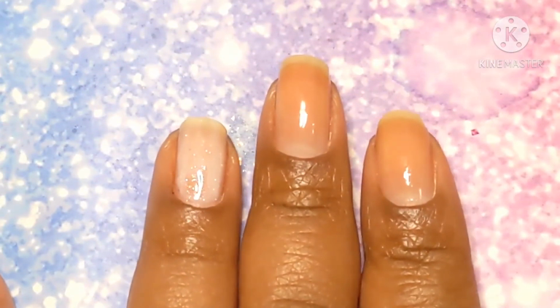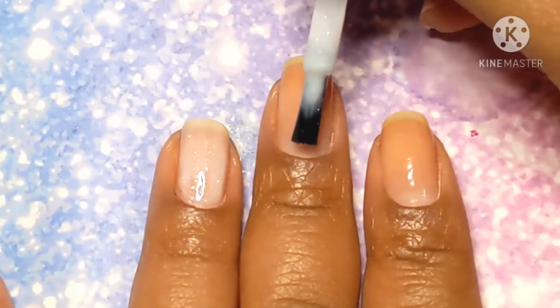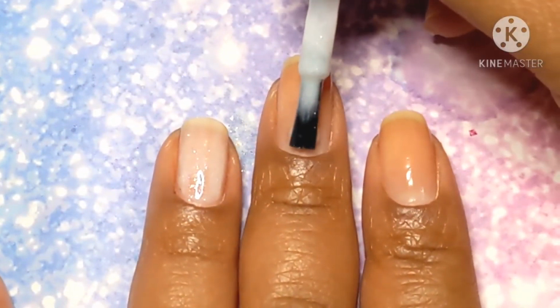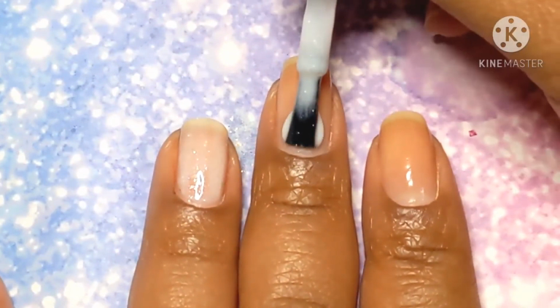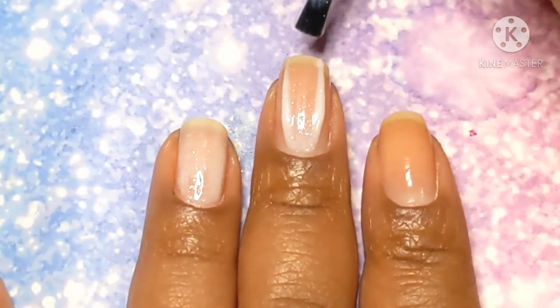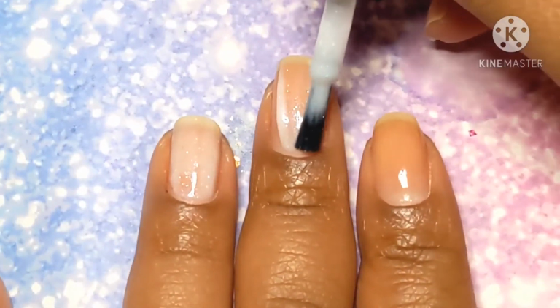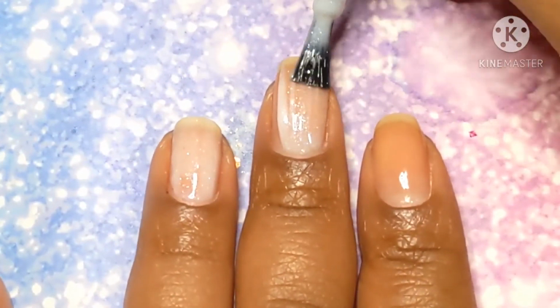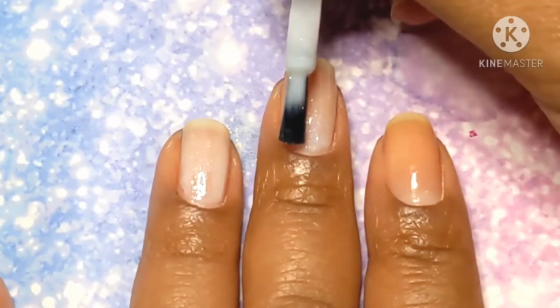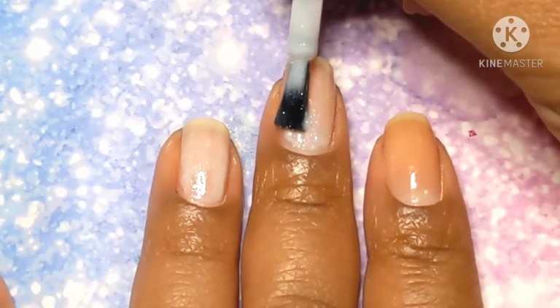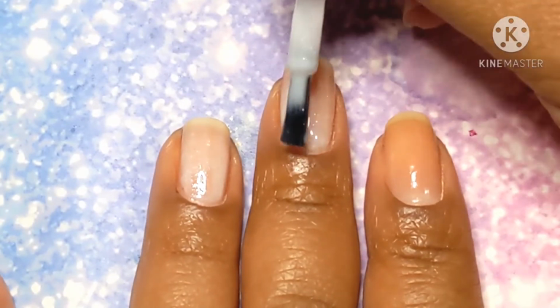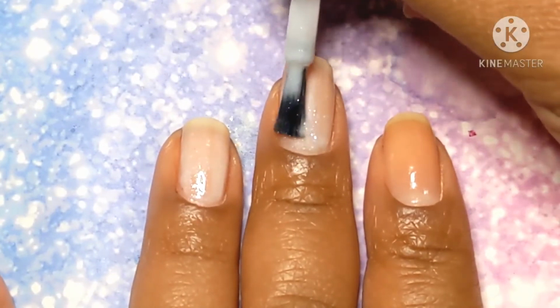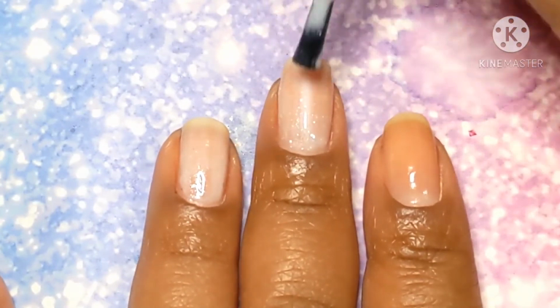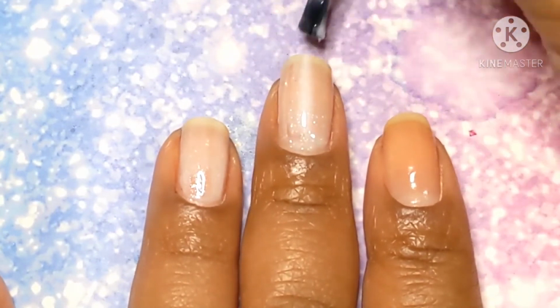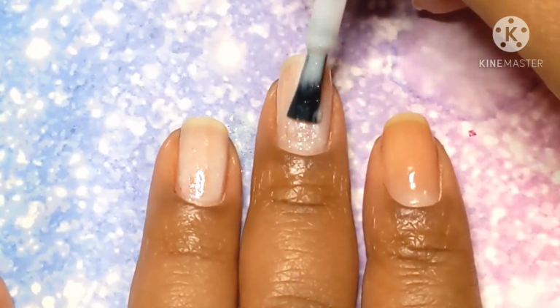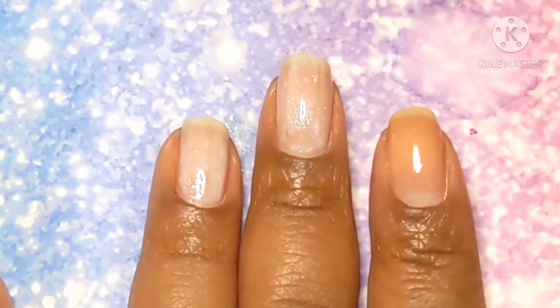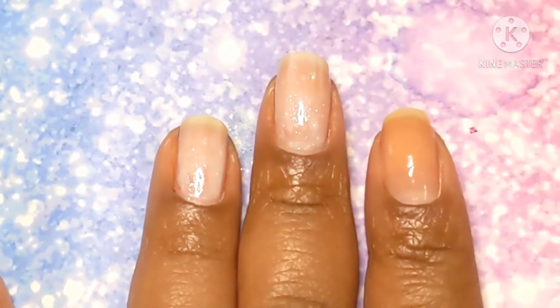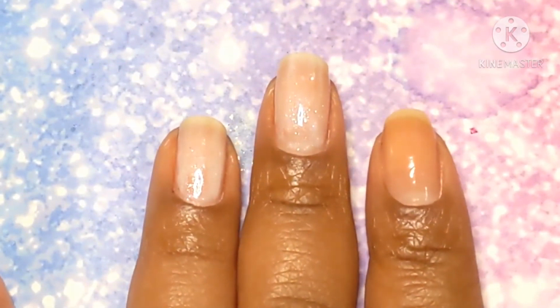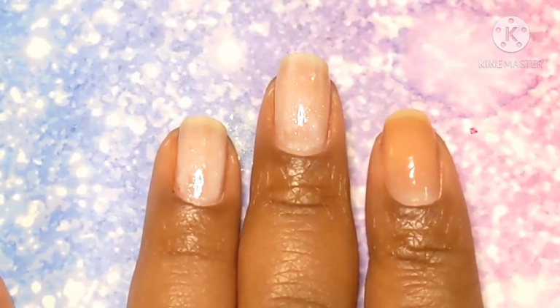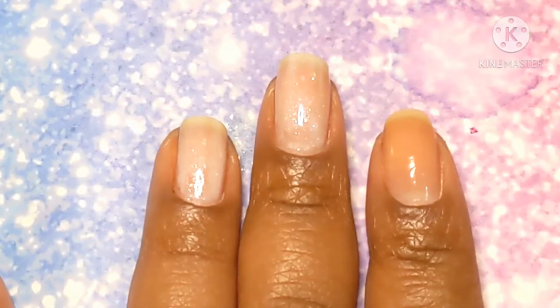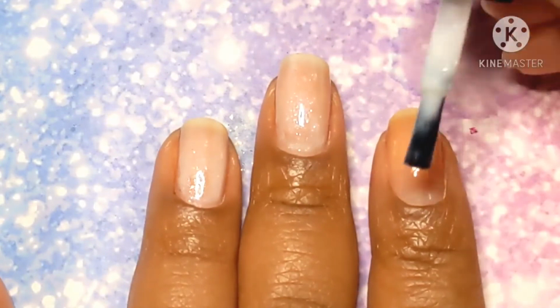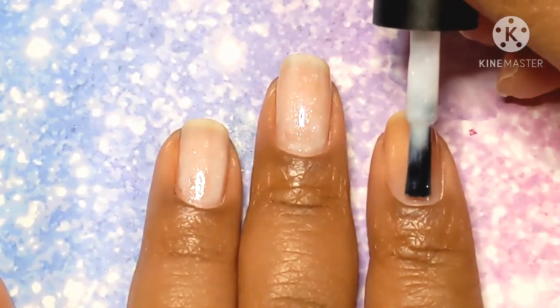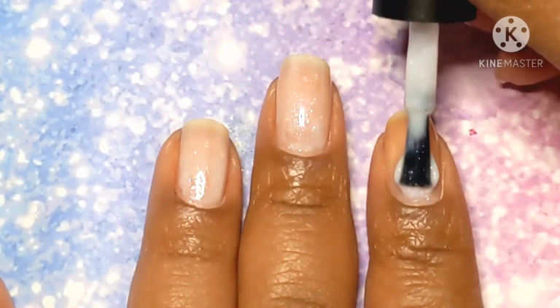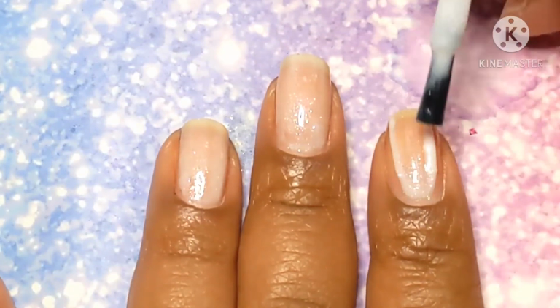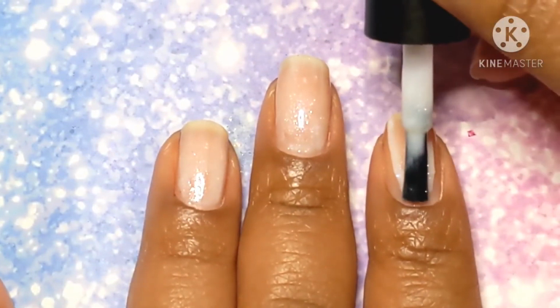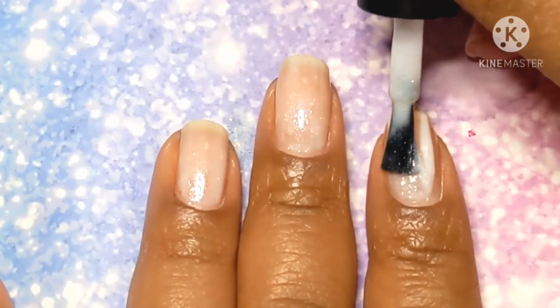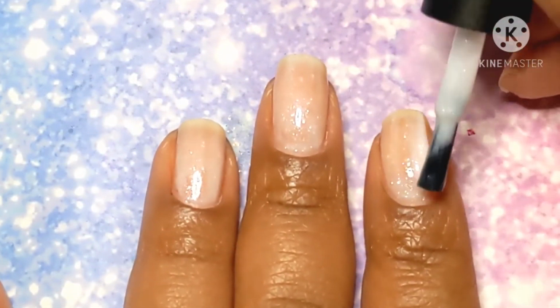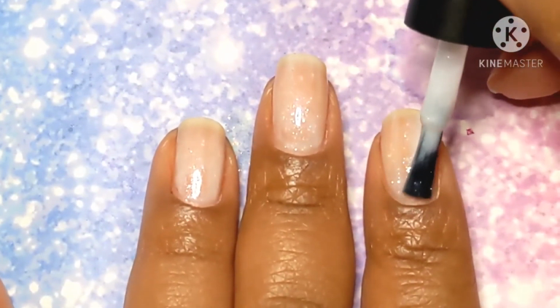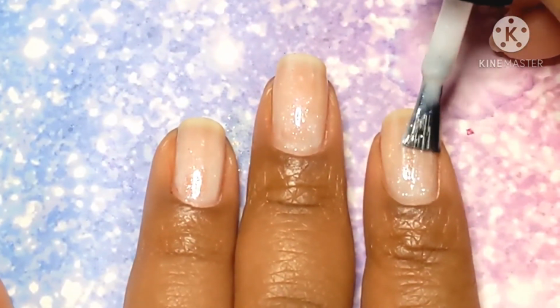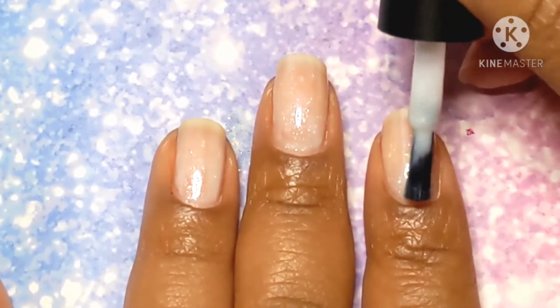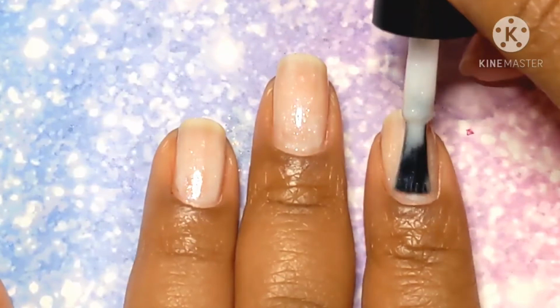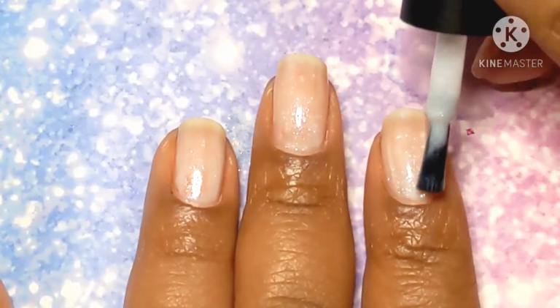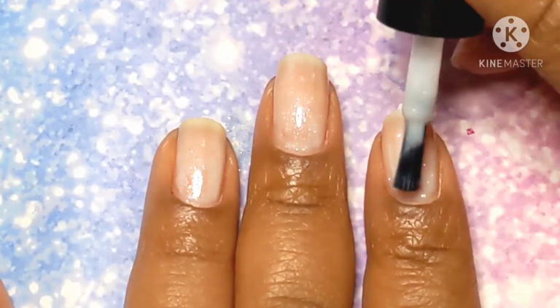This polish will be available only at Polish Pickup from January 1st through the 4th. It's going to be $14 per bottle and there is no cap.